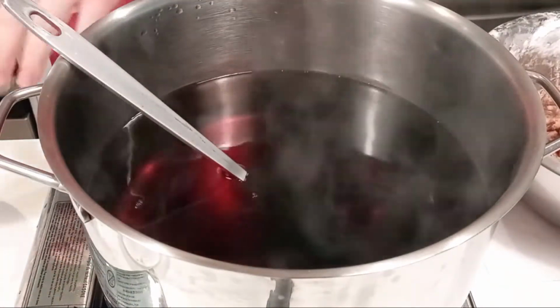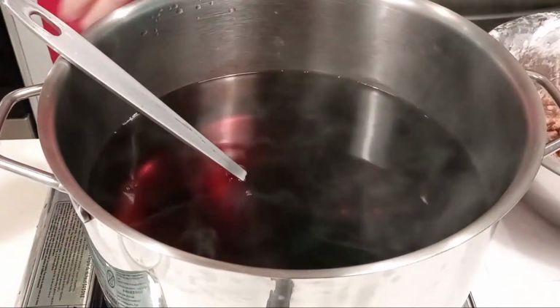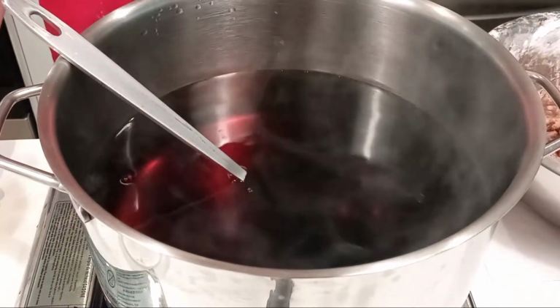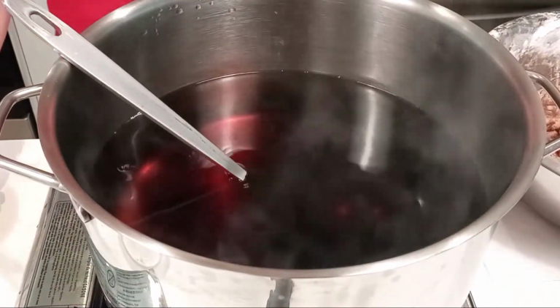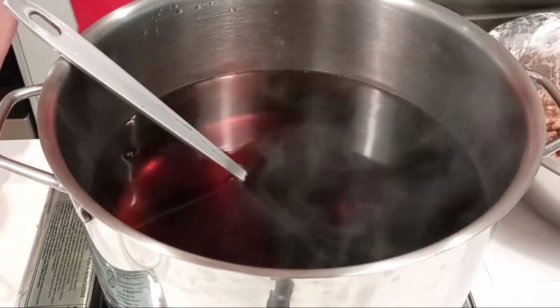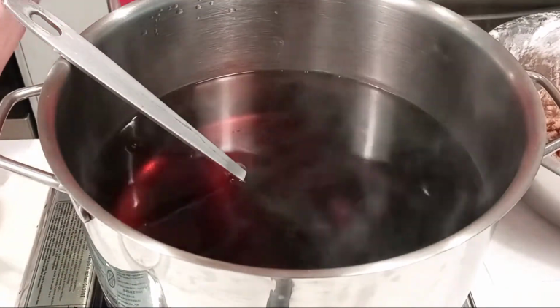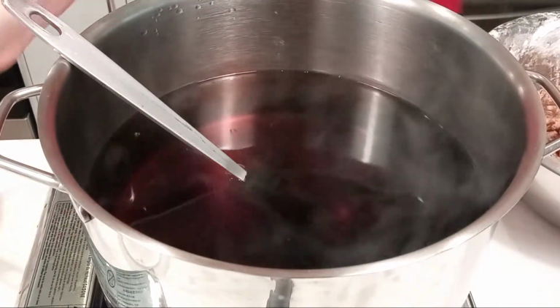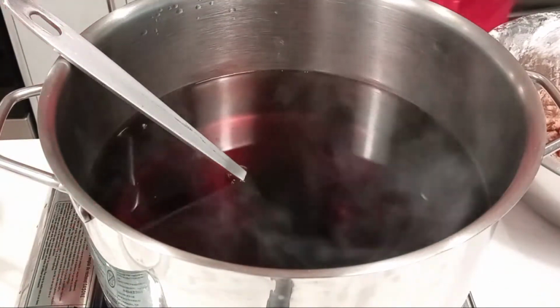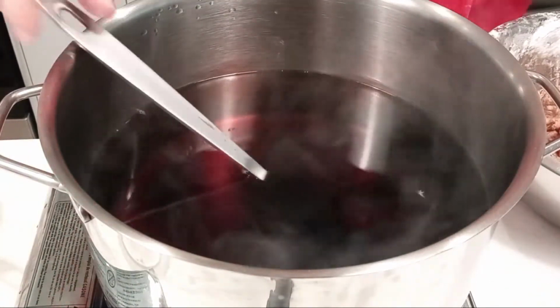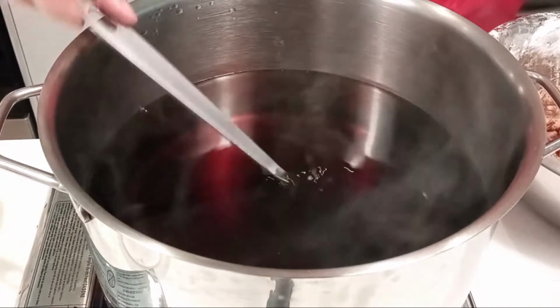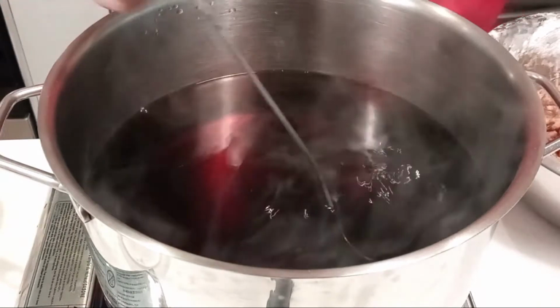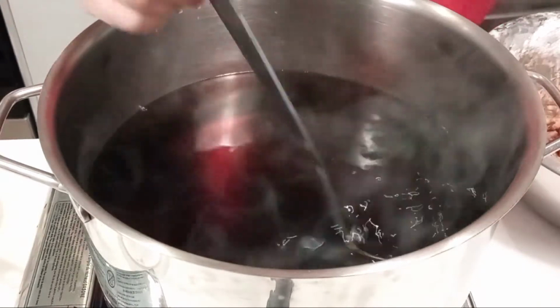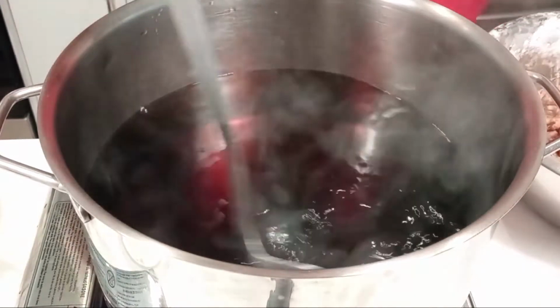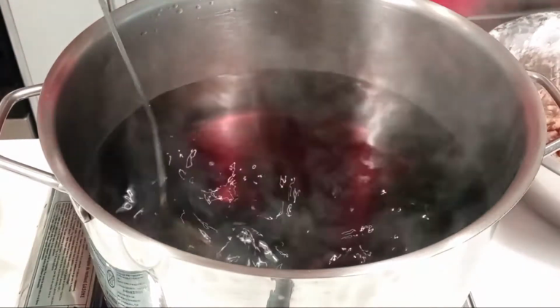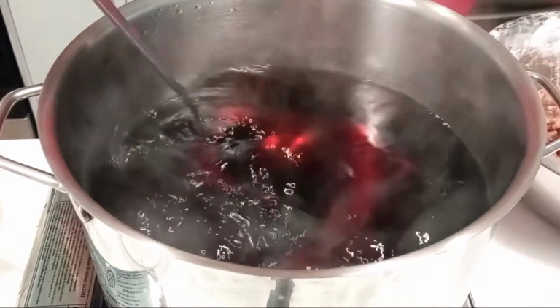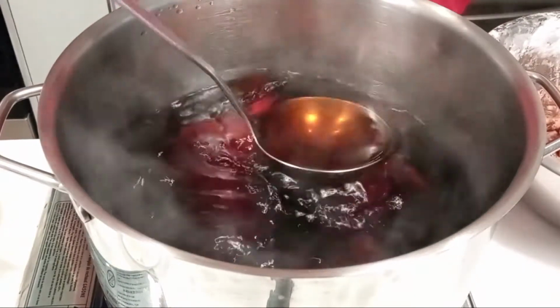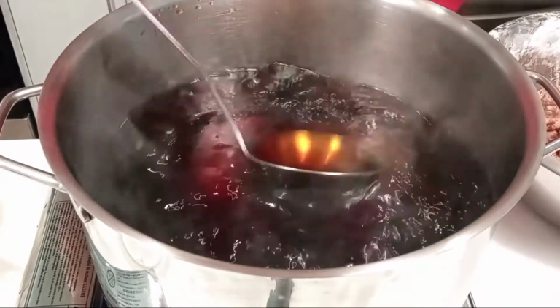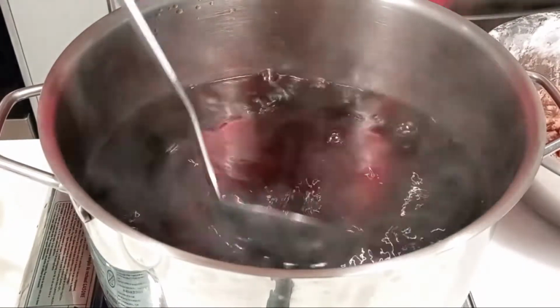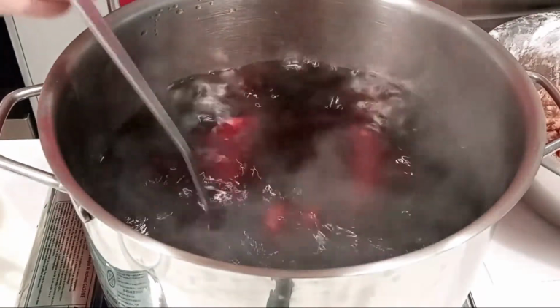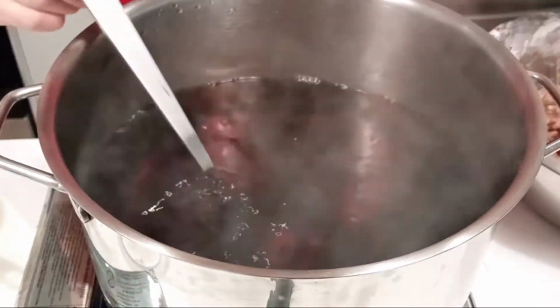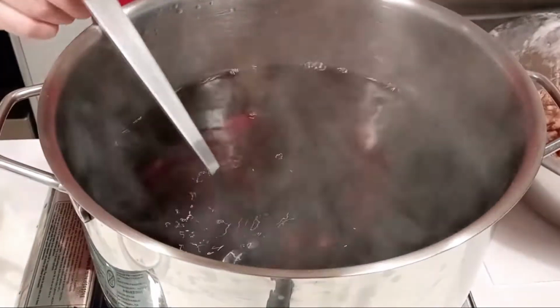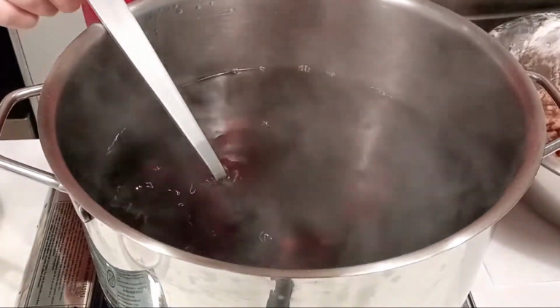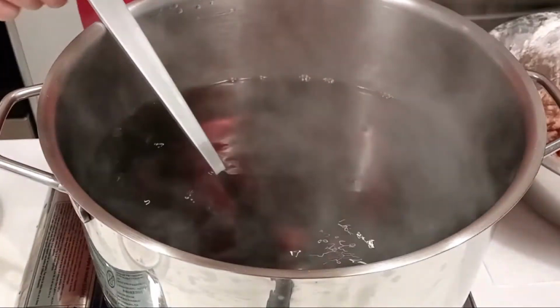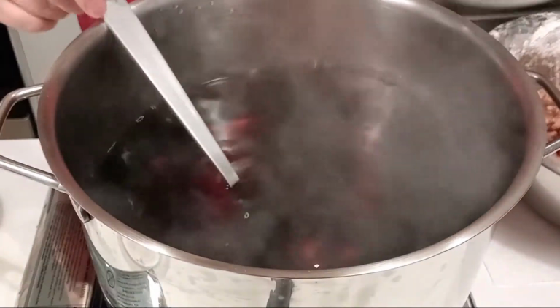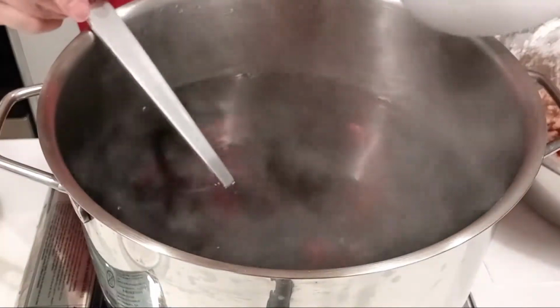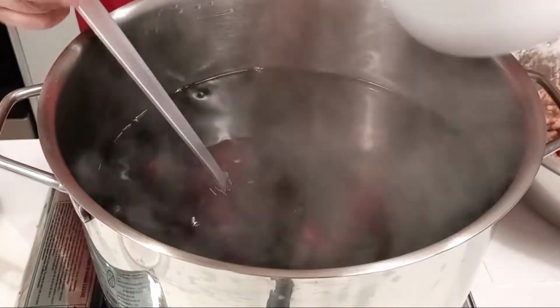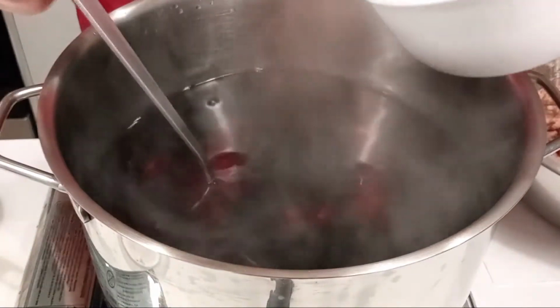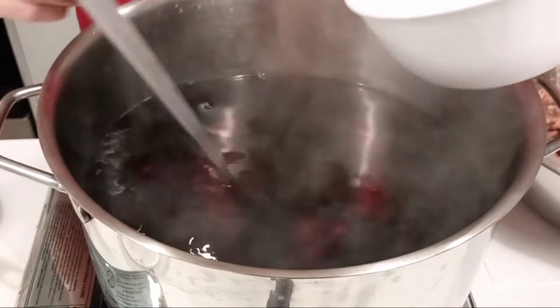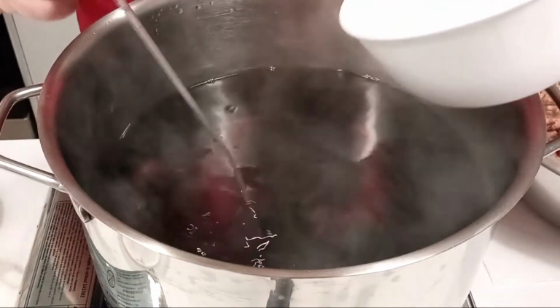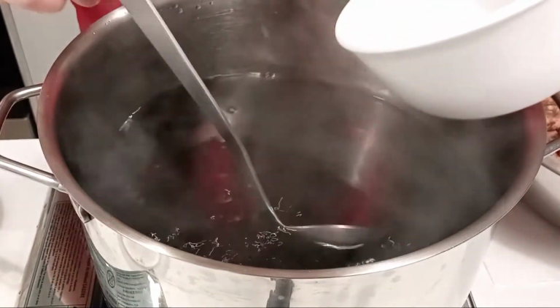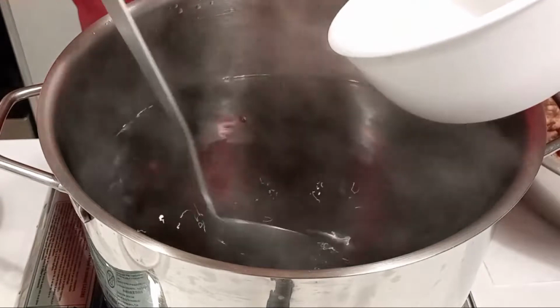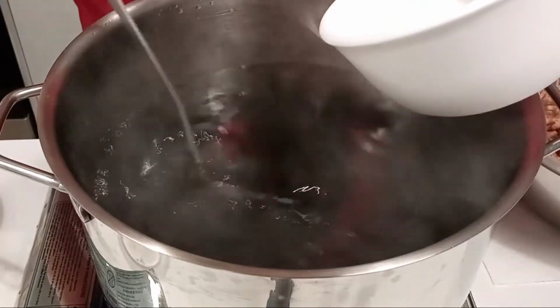If you don't have dark soy sauce, you can just add ¾ cup of Kikkoman soy sauce. Add 2–3 tablespoons of oyster sauce.